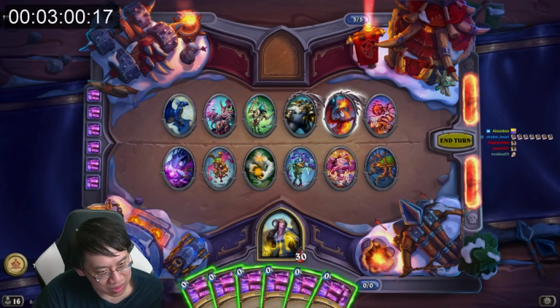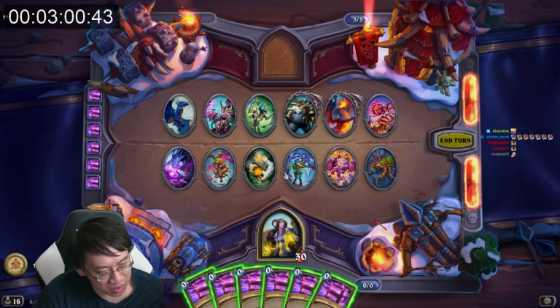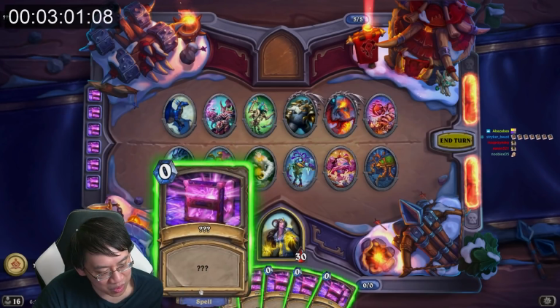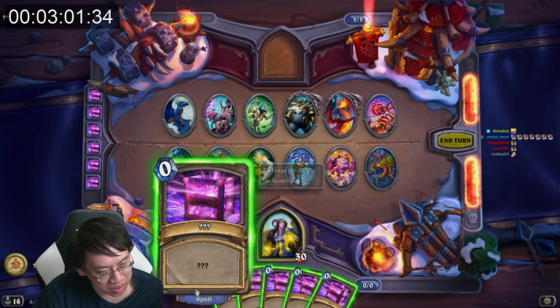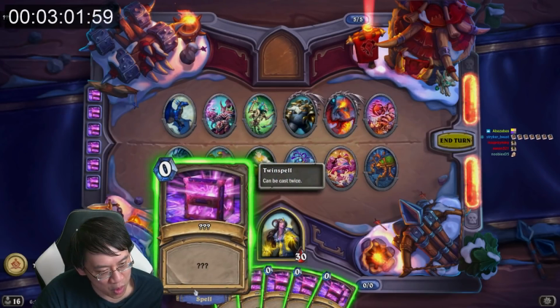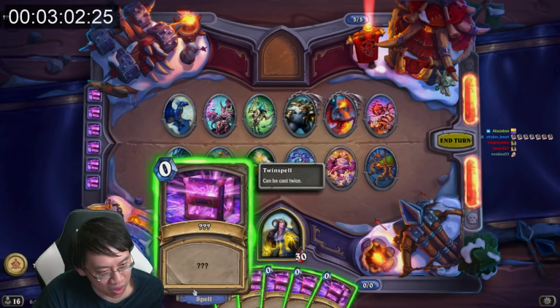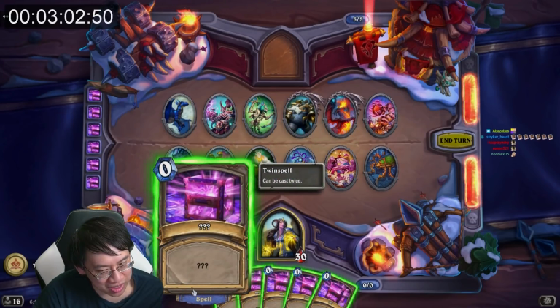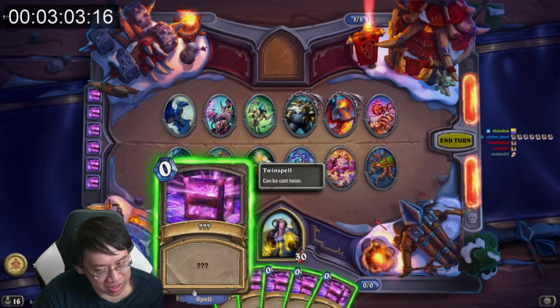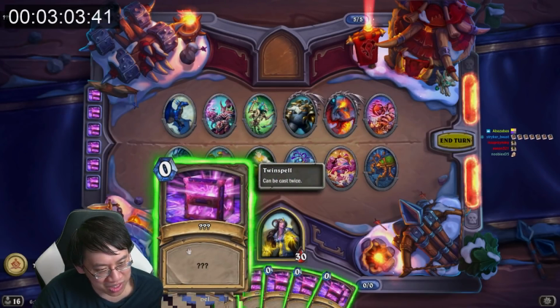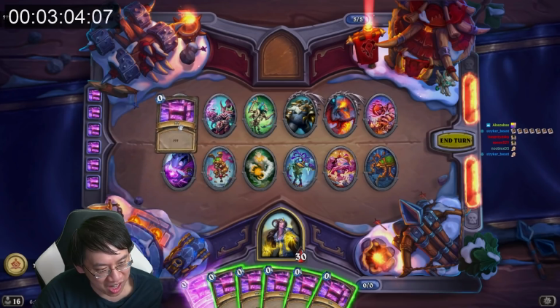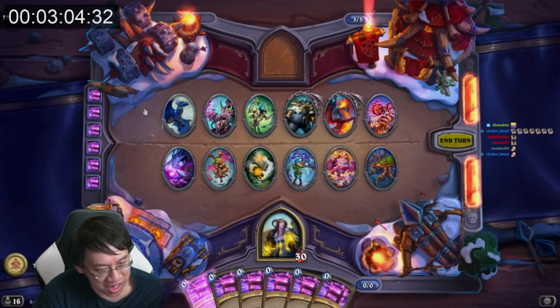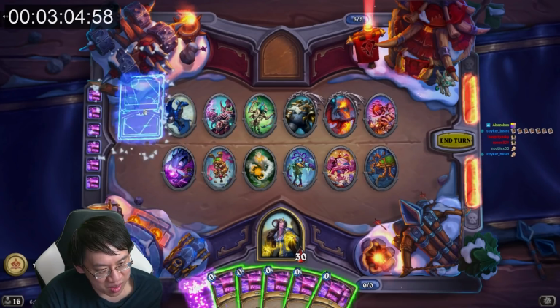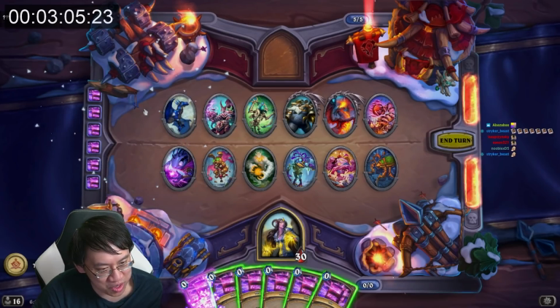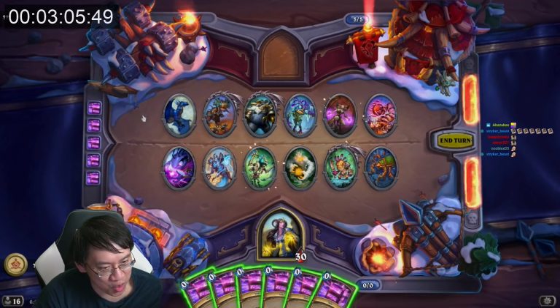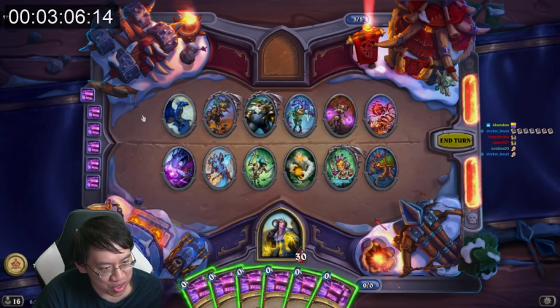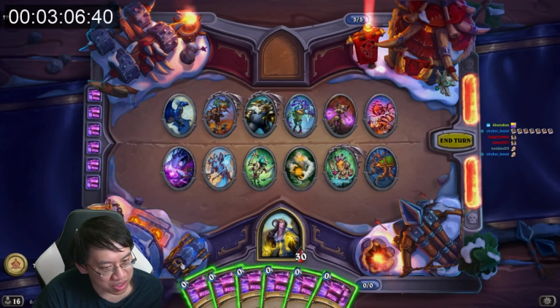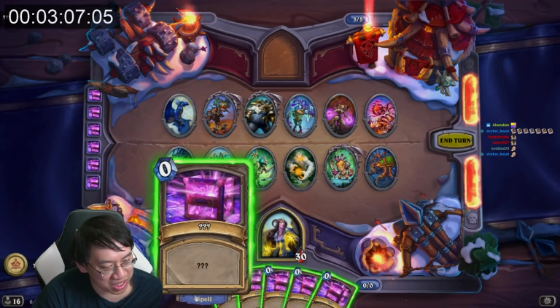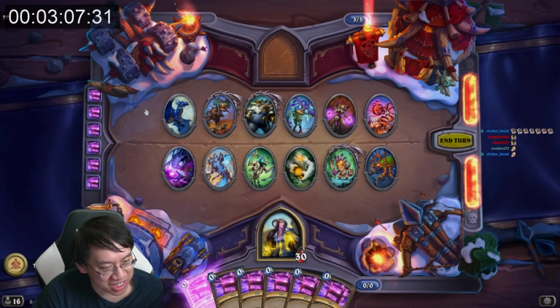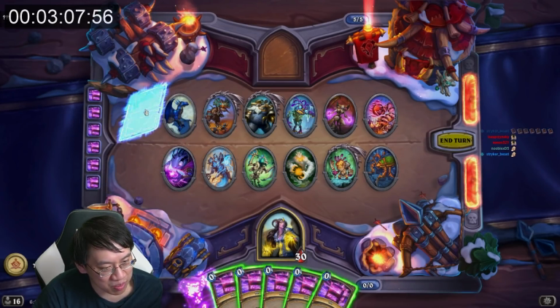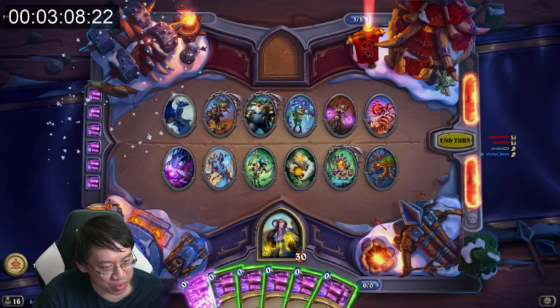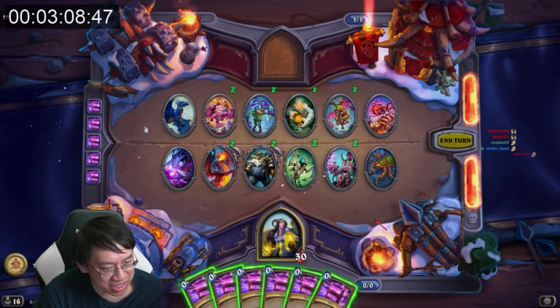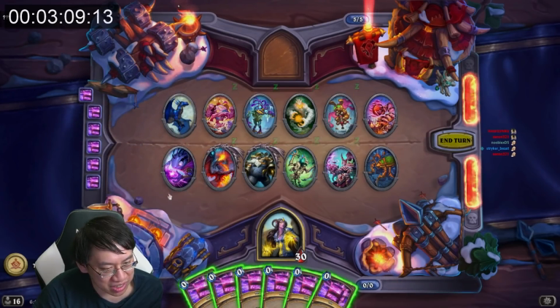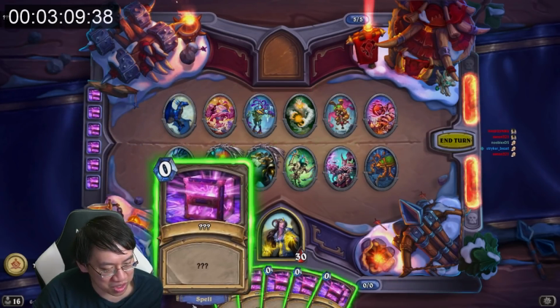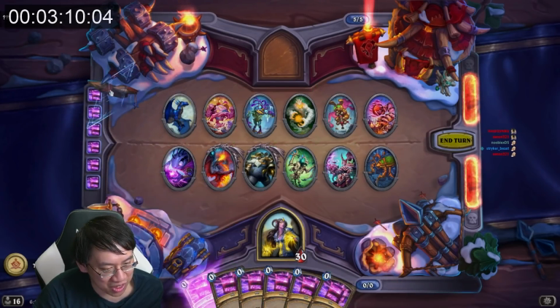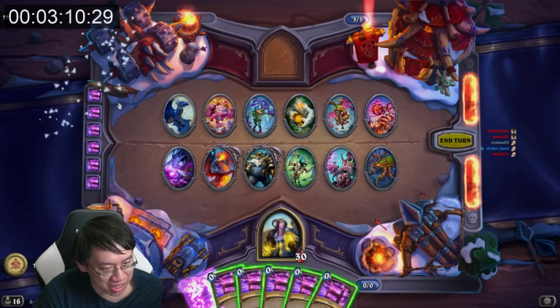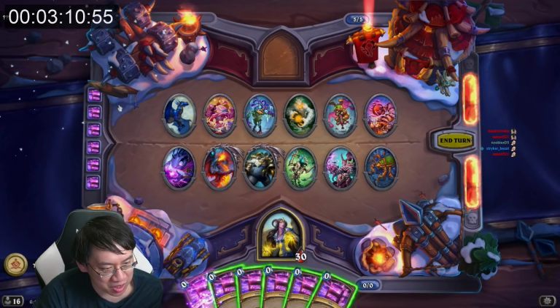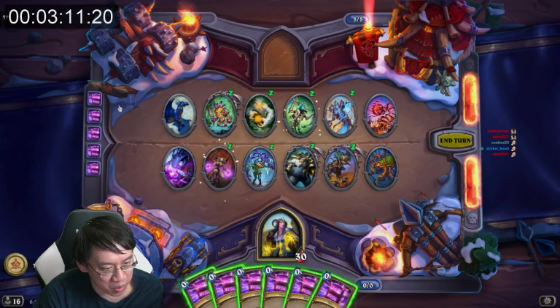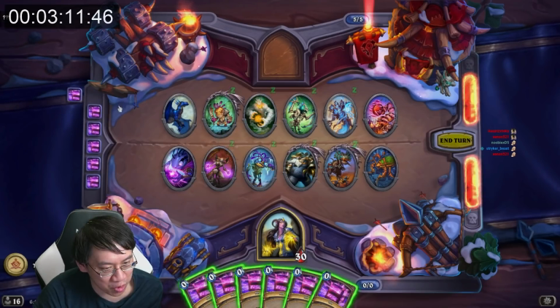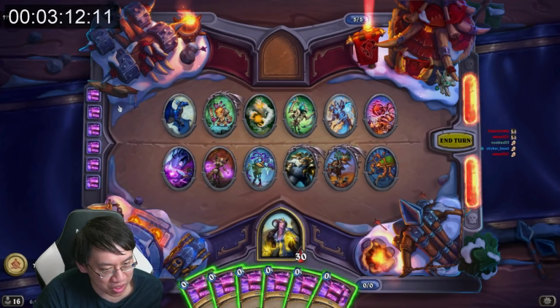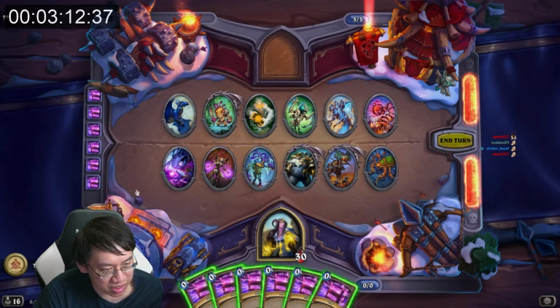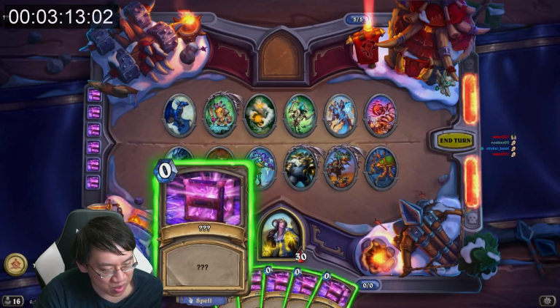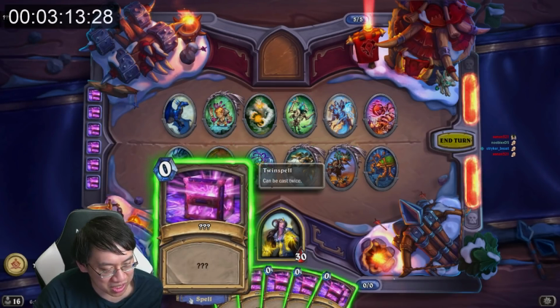So — Mode 1, Deathwing is on the top right. Mode 2, Deathwing isn't here. Mode 3, Deathwing is on the bottom left. Mode 4, Deathwing isn't here.